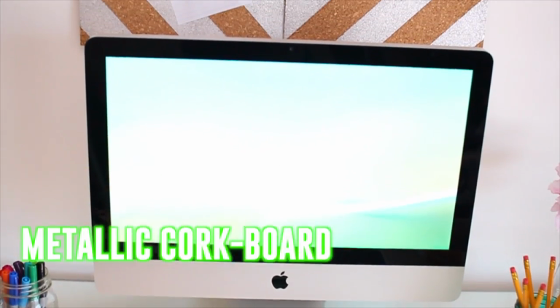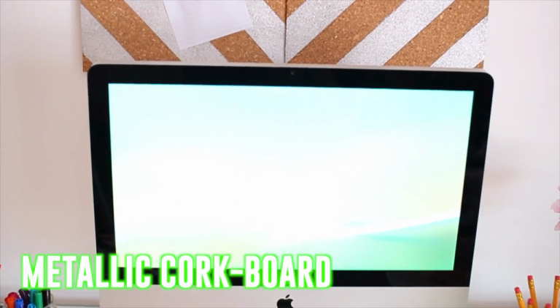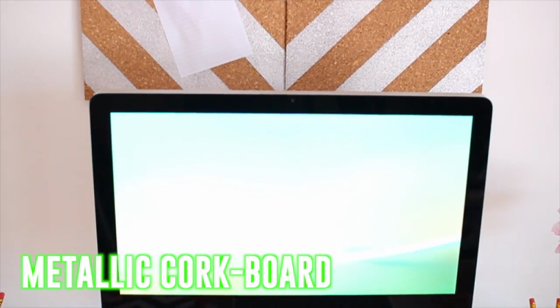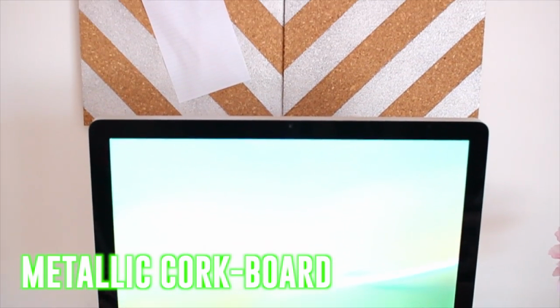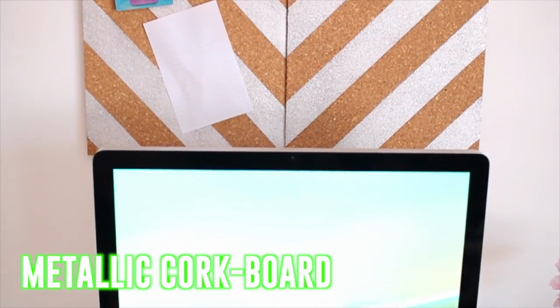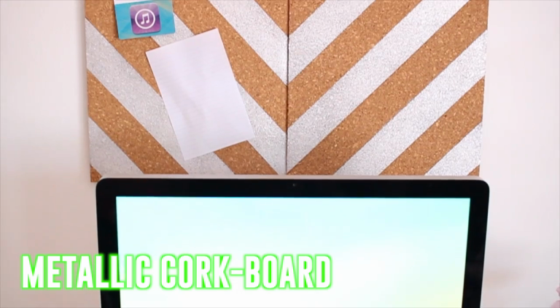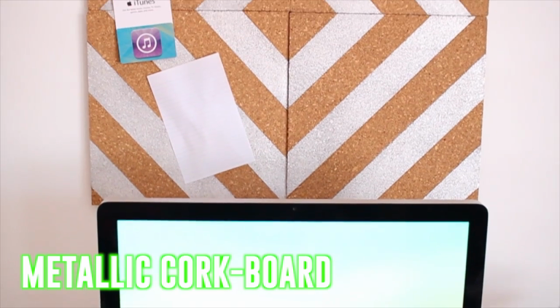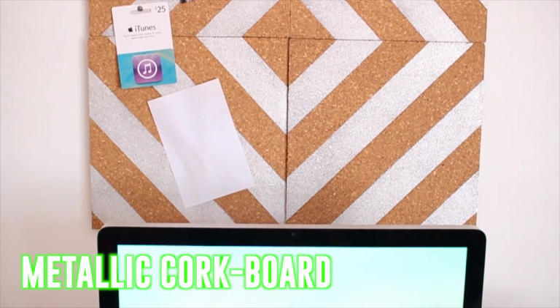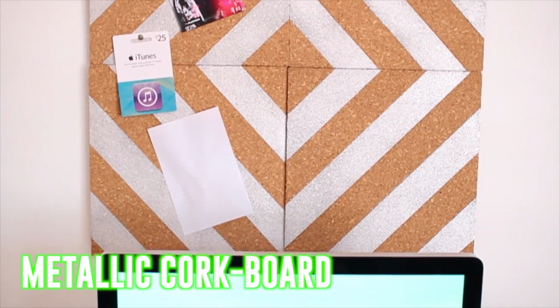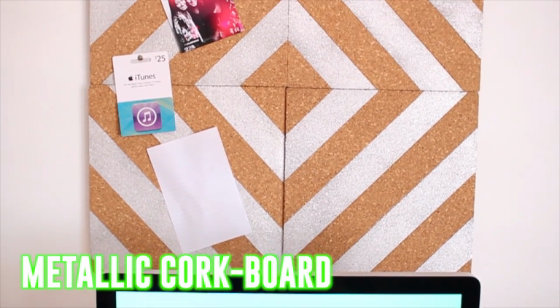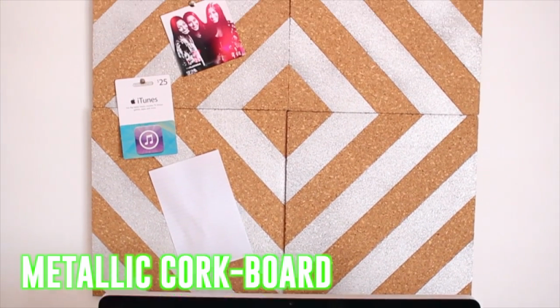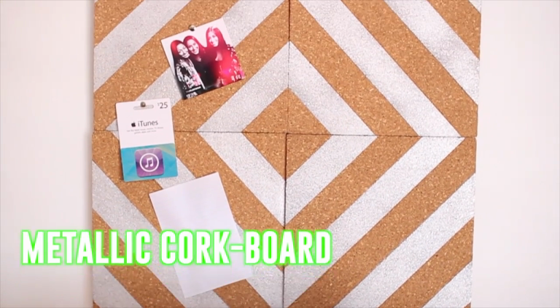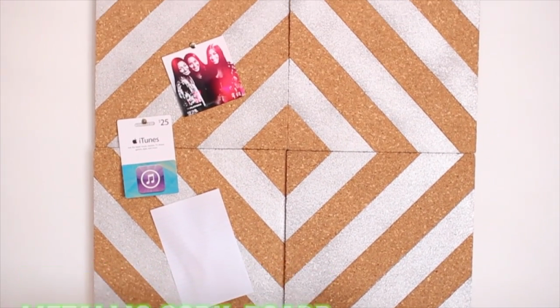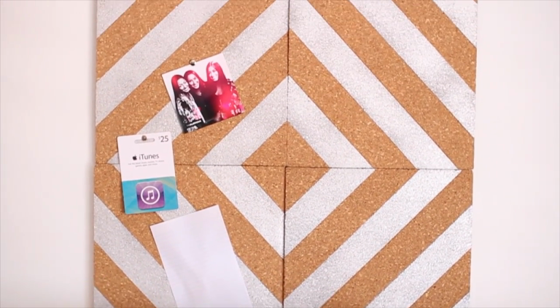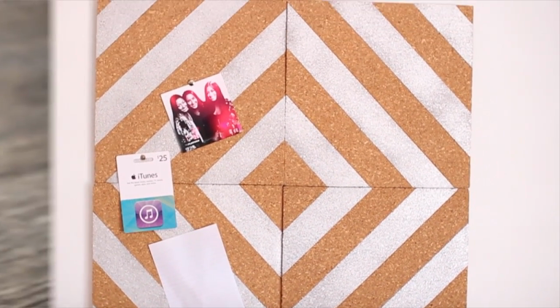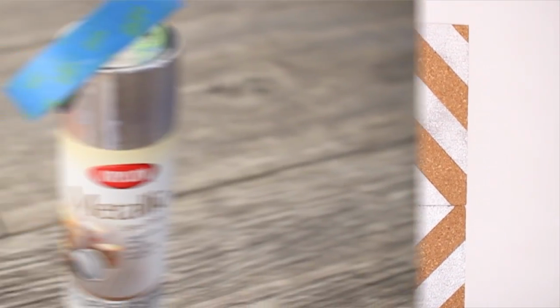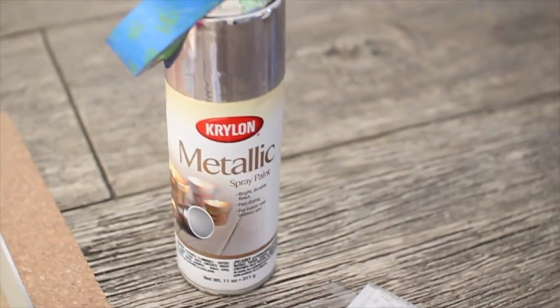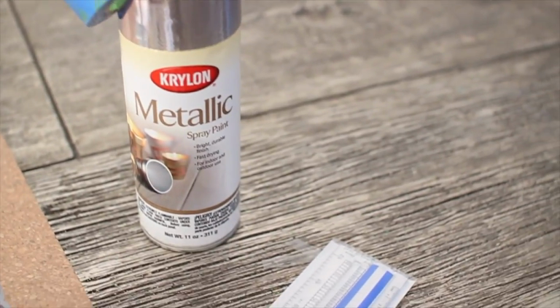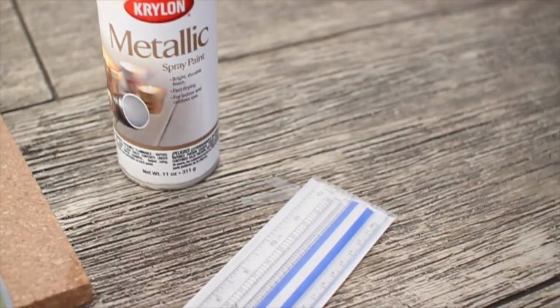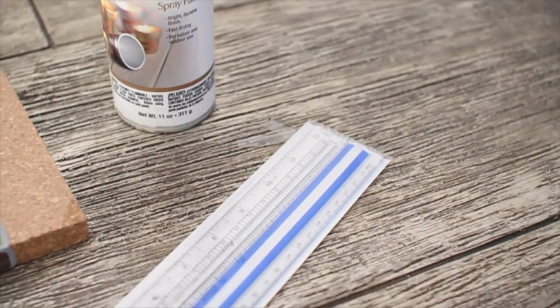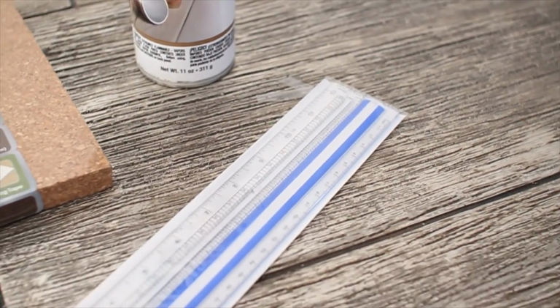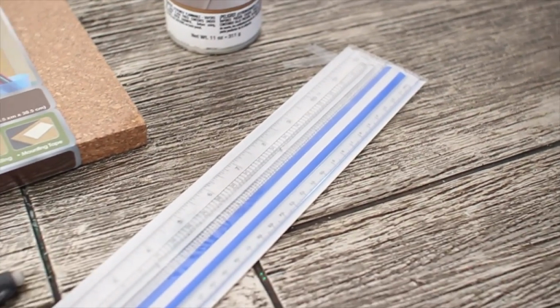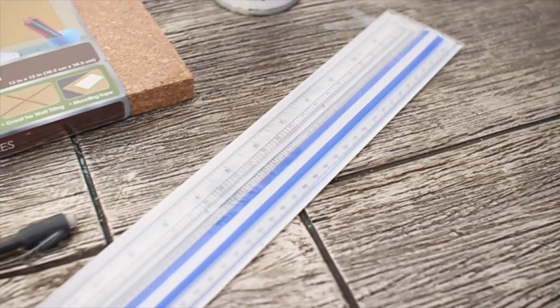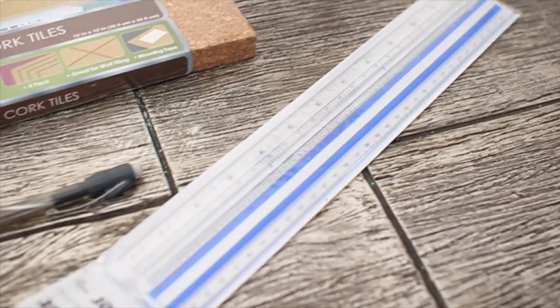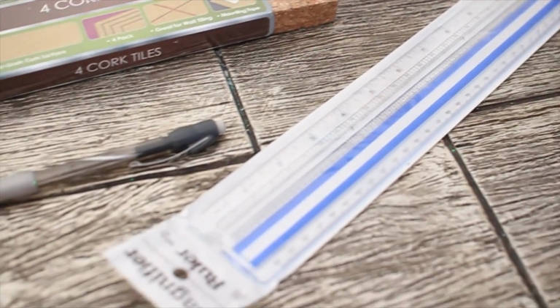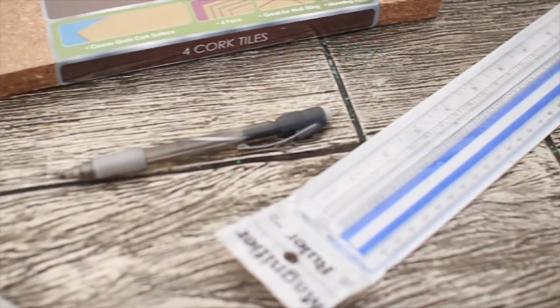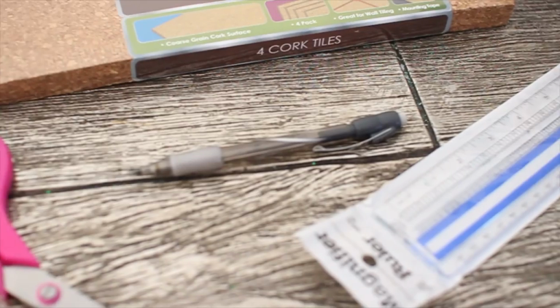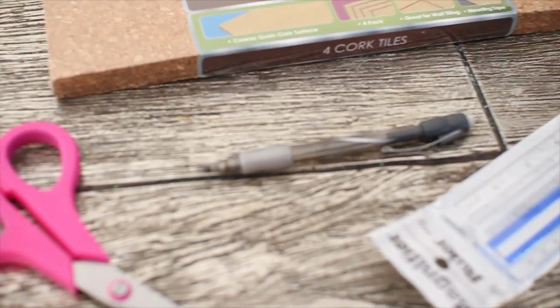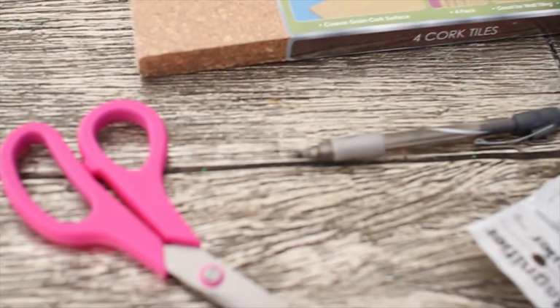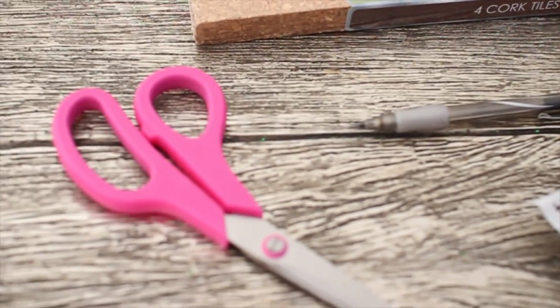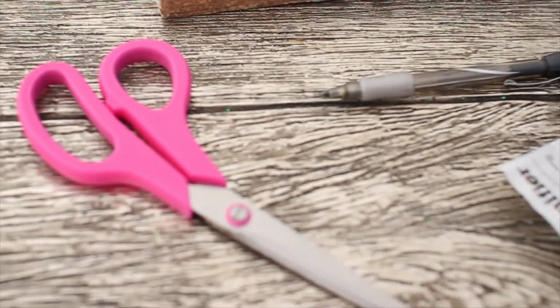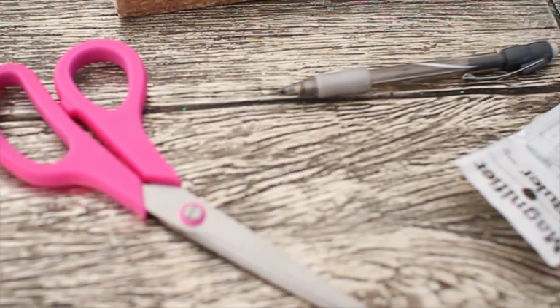This metallic corkboard is a great way to keep track of all your important papers or notes for class, and you can also decorate it with cute pictures. You're going to need metallic spray paint, painters tape, a ruler, pencil, scissors, and four cork tiles.